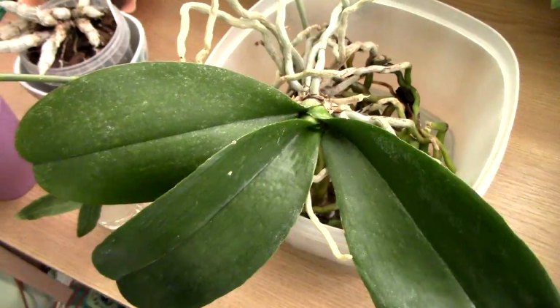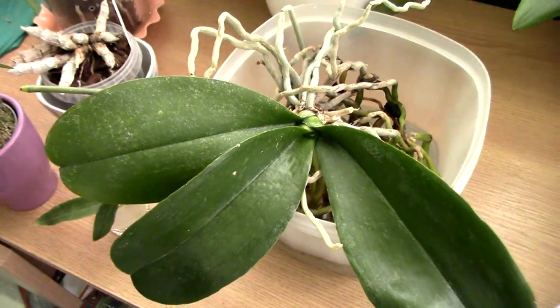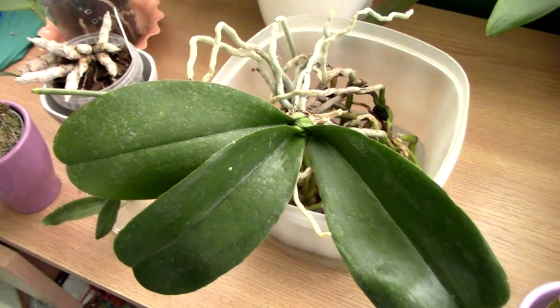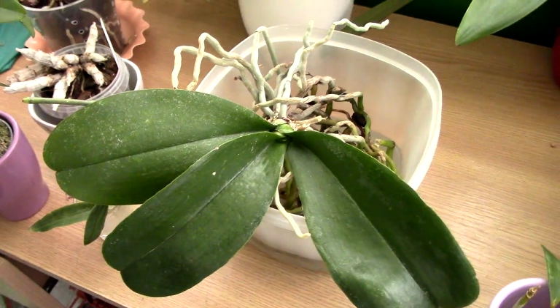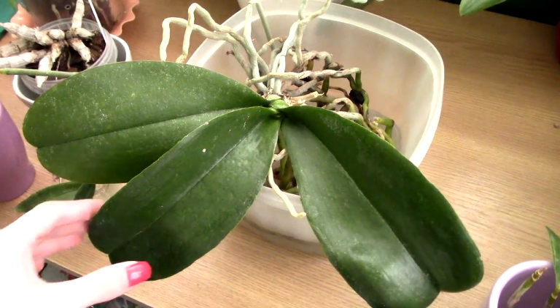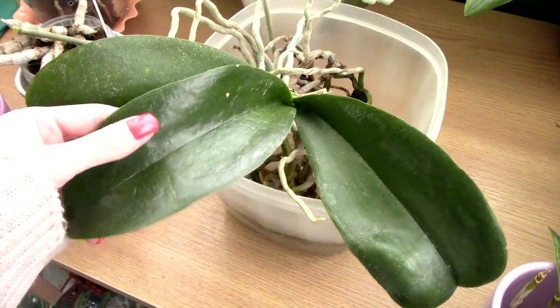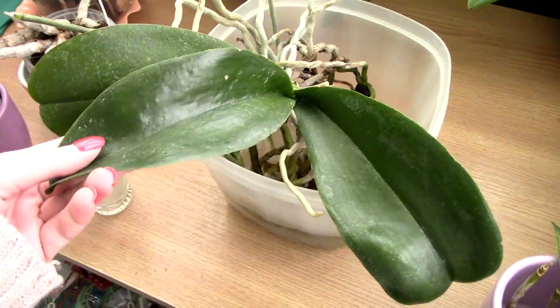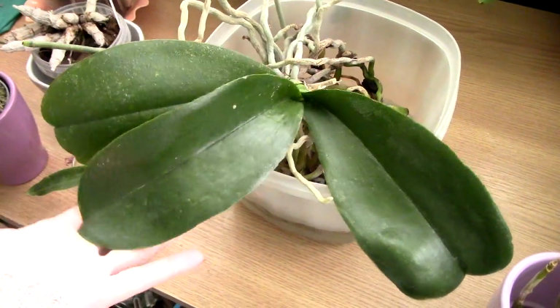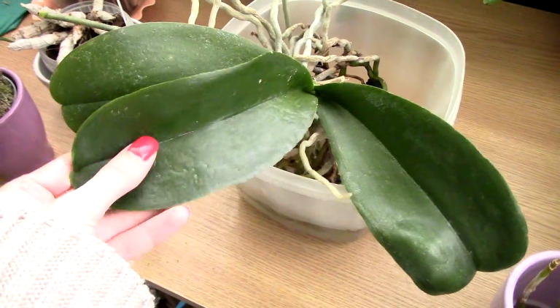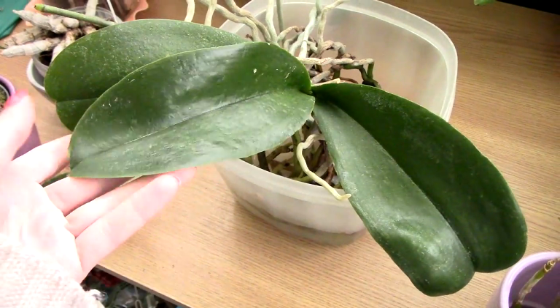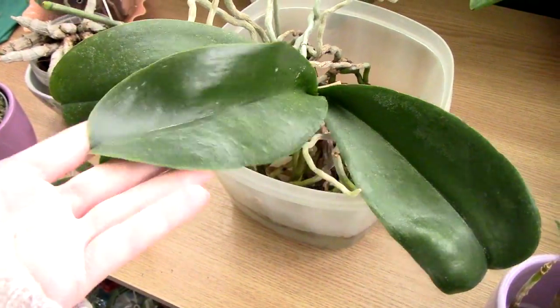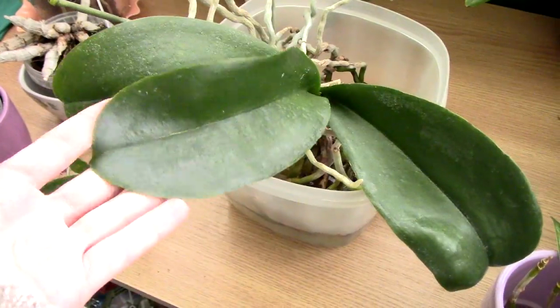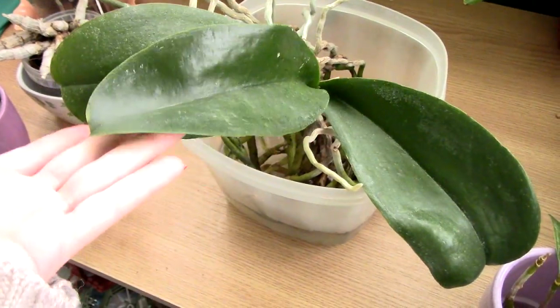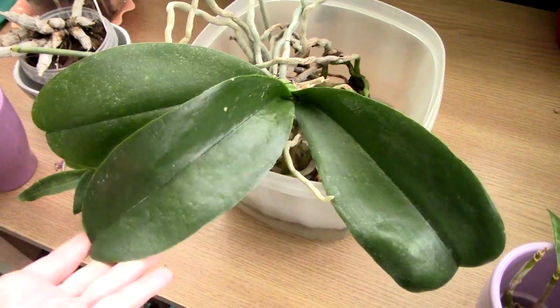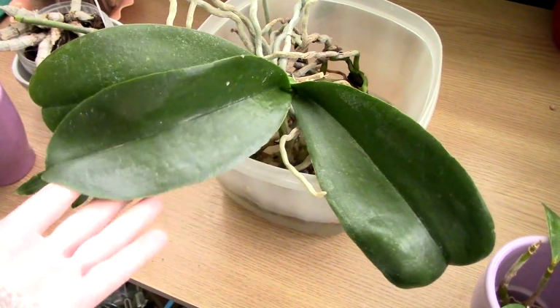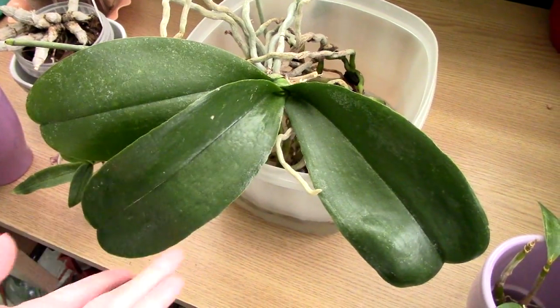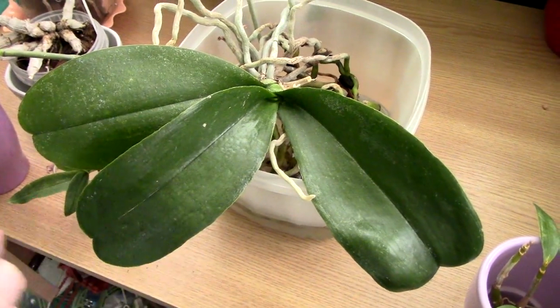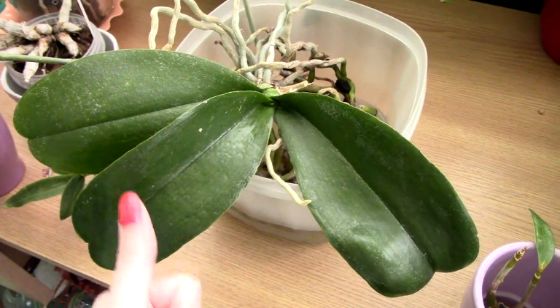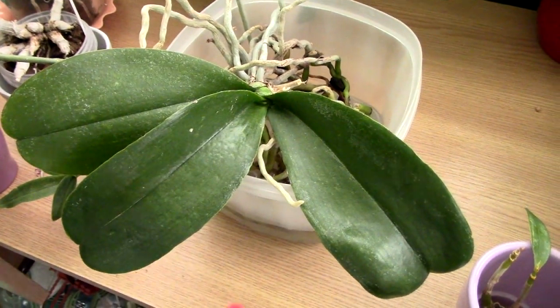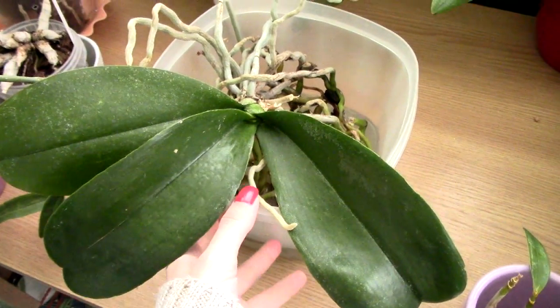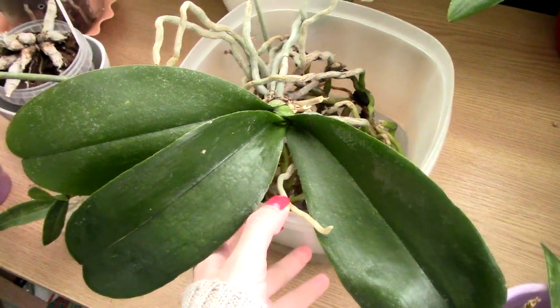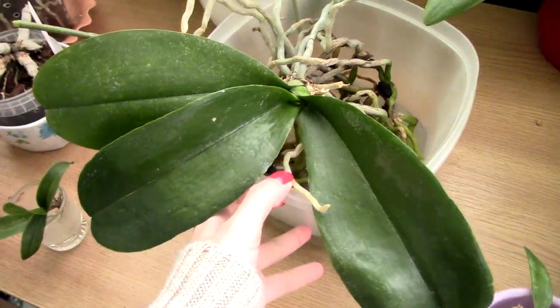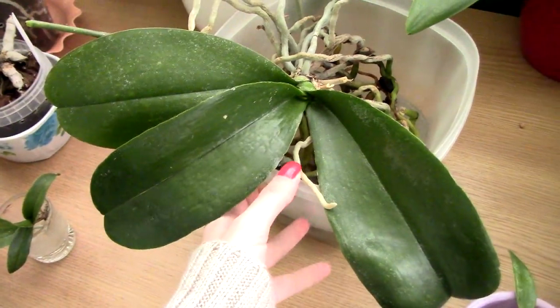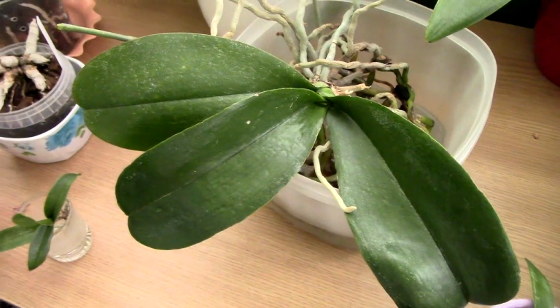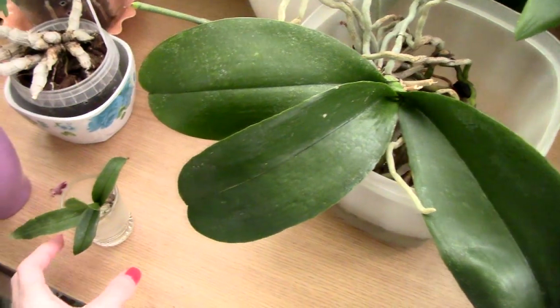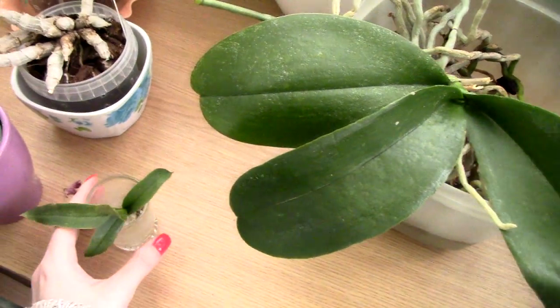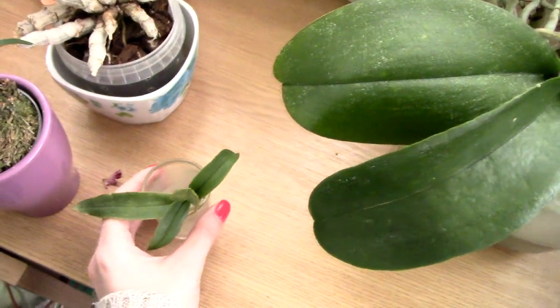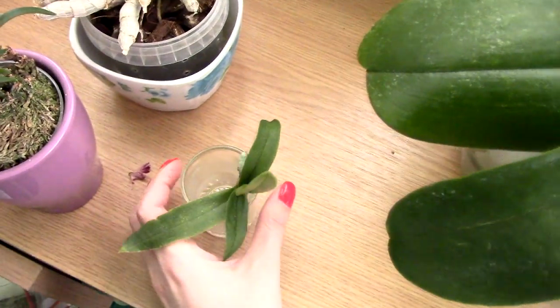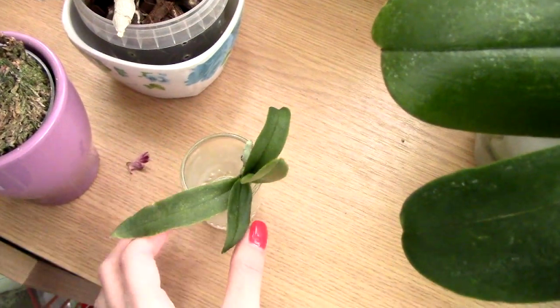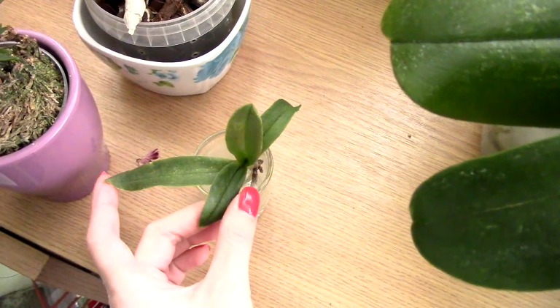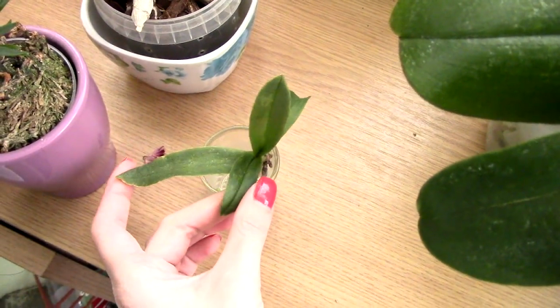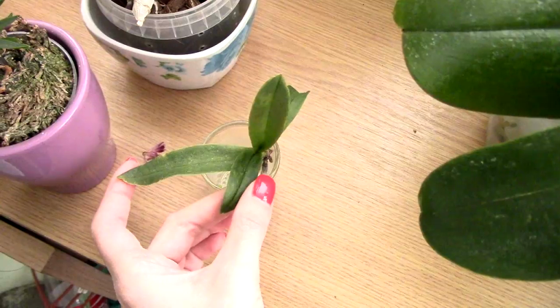The hairspray residue — which of course I could not be bothered to remove, I'm lazy — is this white flaky stuff. If you put a little brush and start to clean it, it should come right off. But everything else is just spider mite damage. So as you can see: no spider mites at all, no damage caused by the hairspray on this orchid, no cellular structure damaged. We are fine with this one.